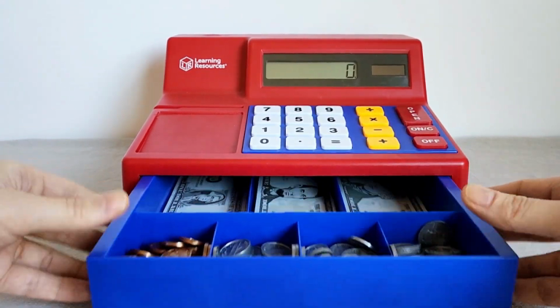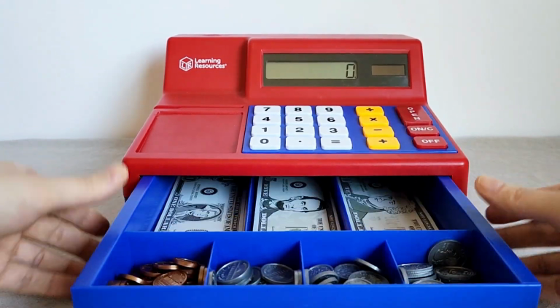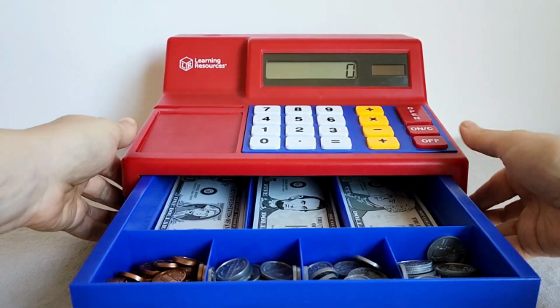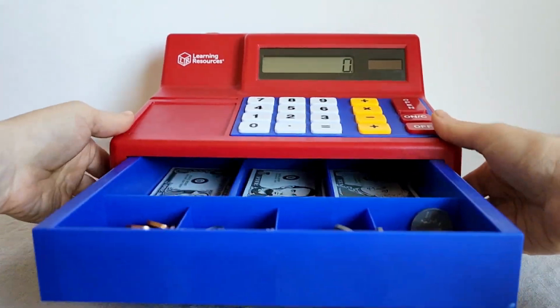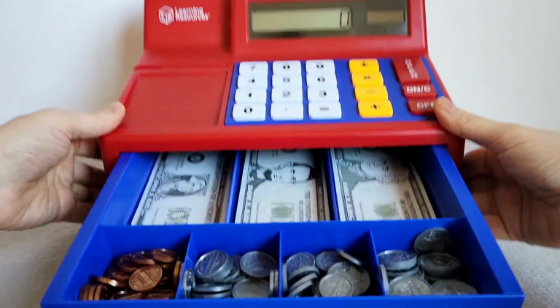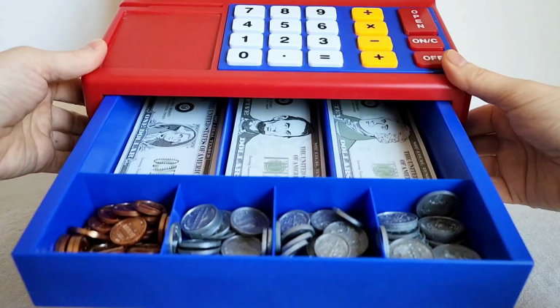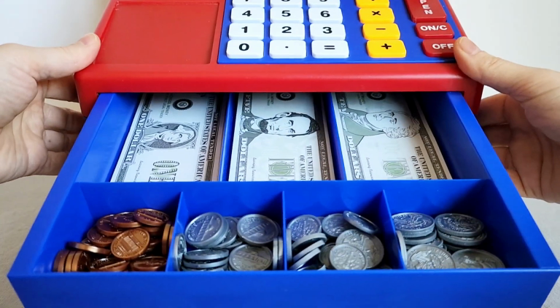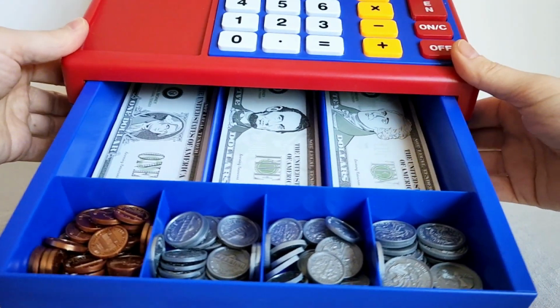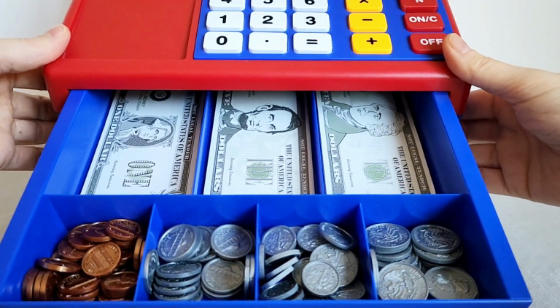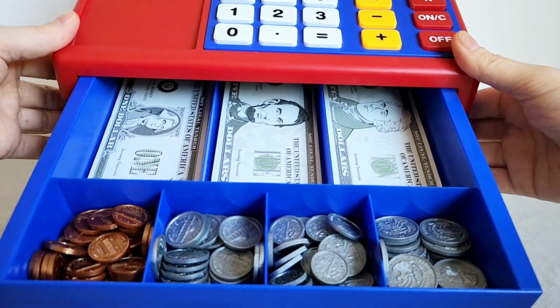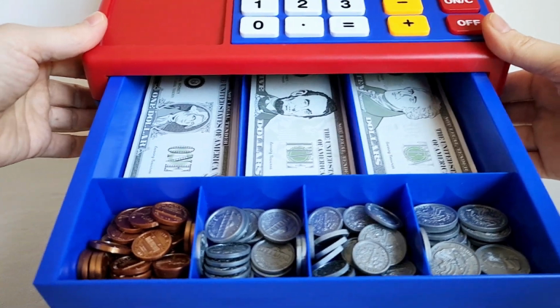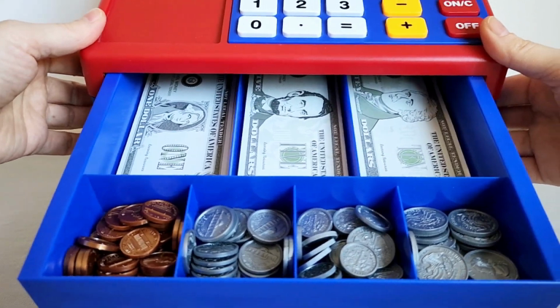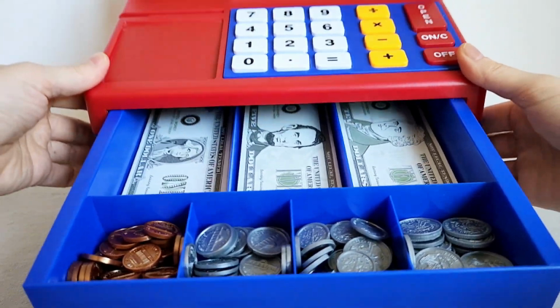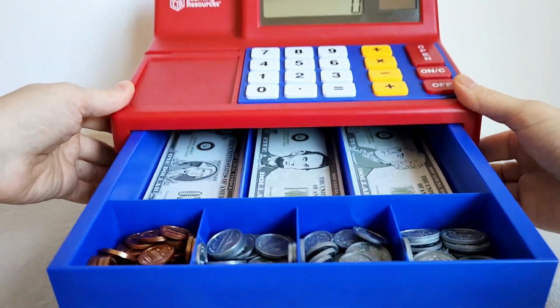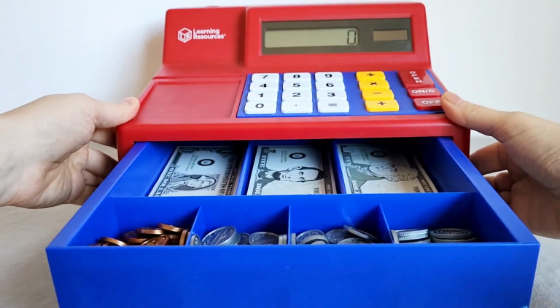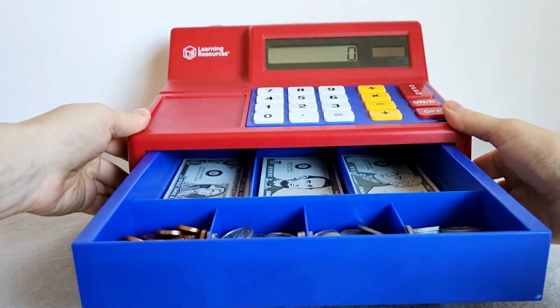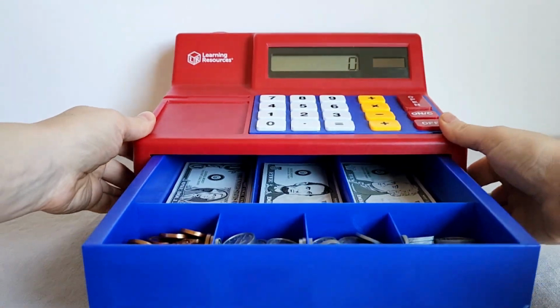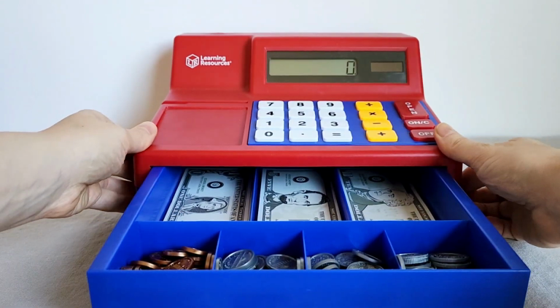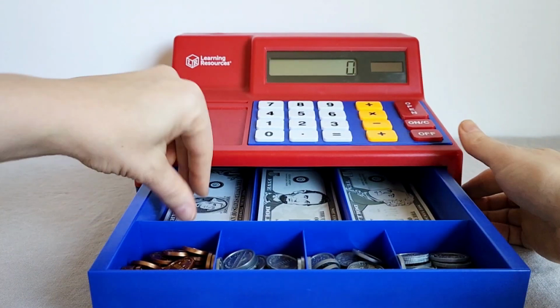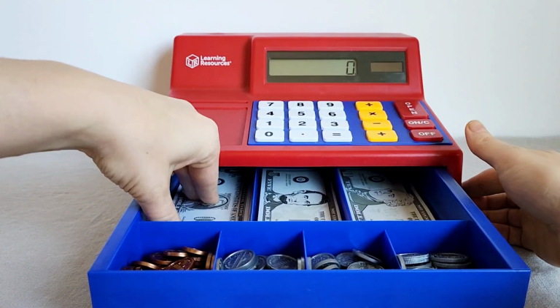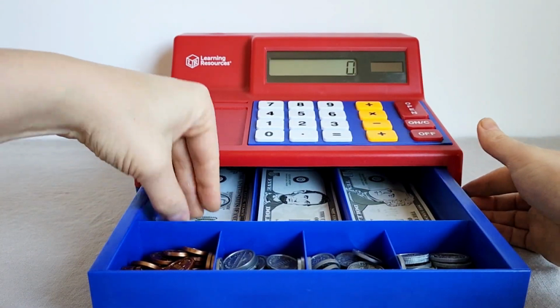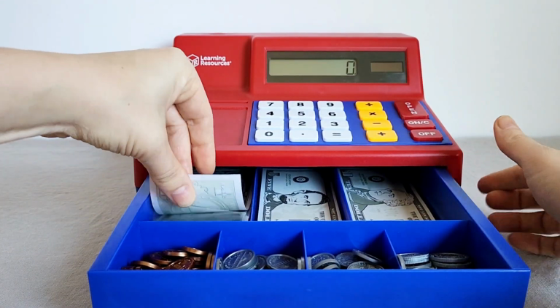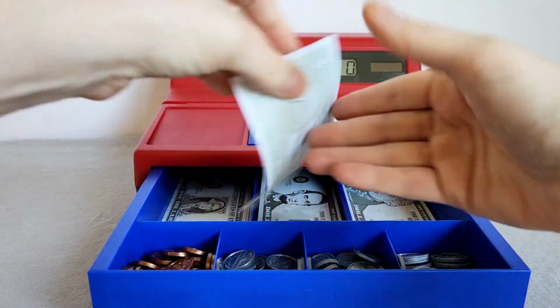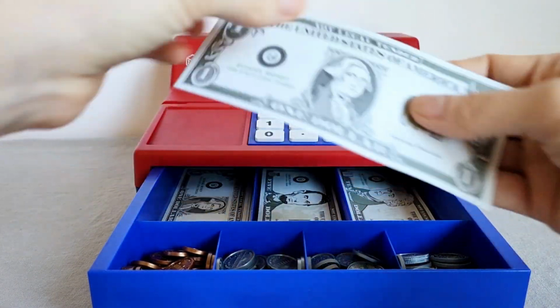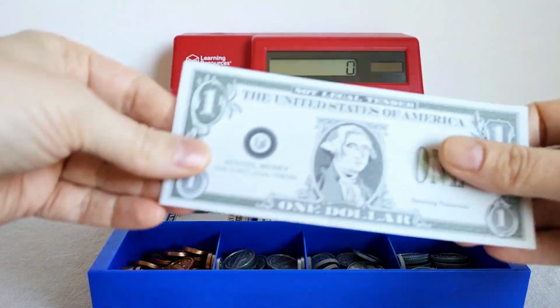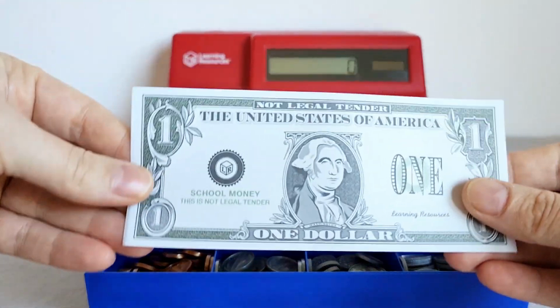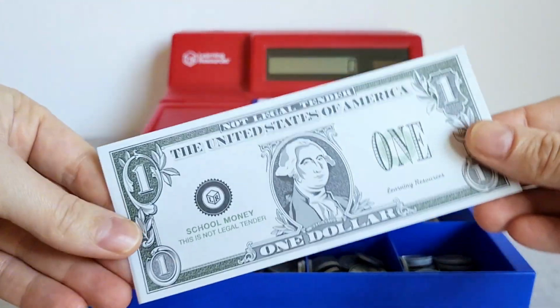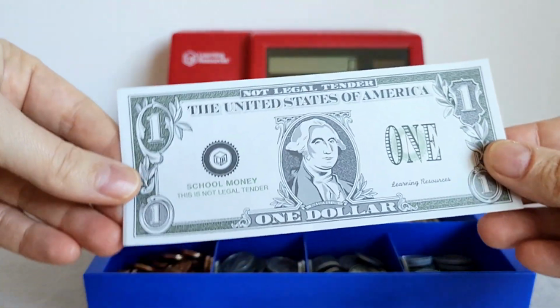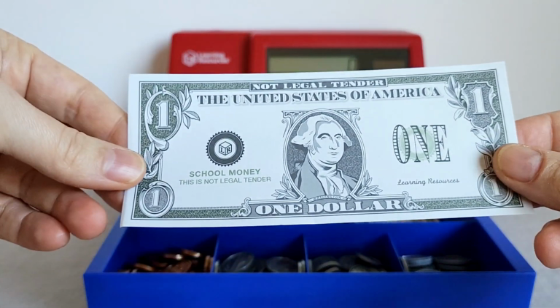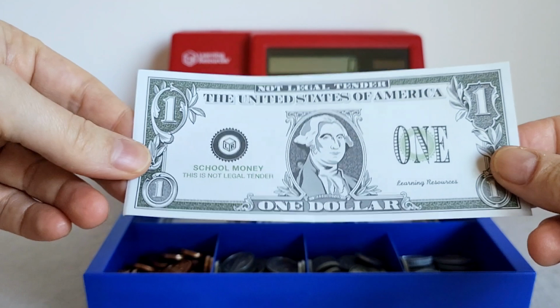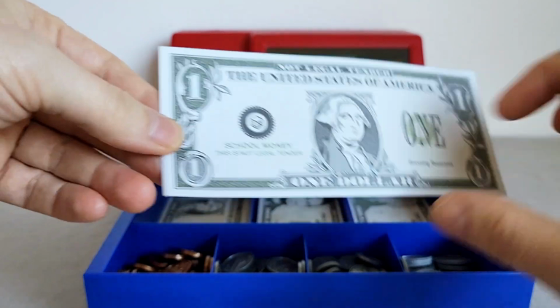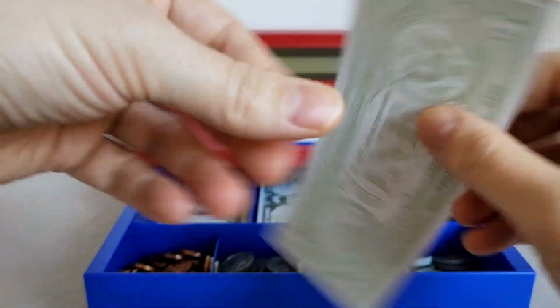It has a great calculator, and when you press that open button, that cash register drawer just springs open.